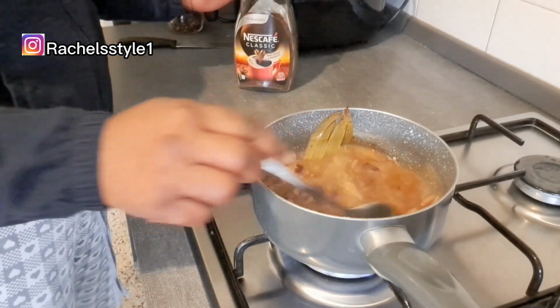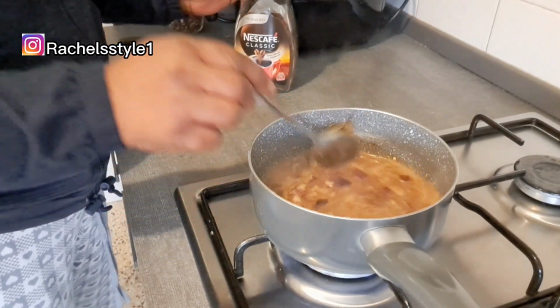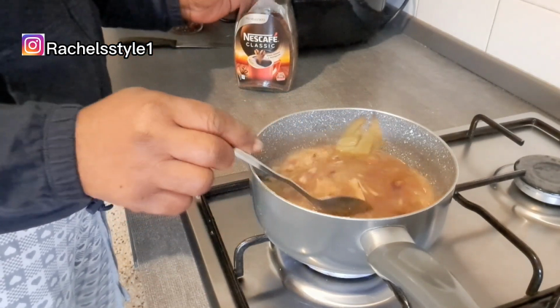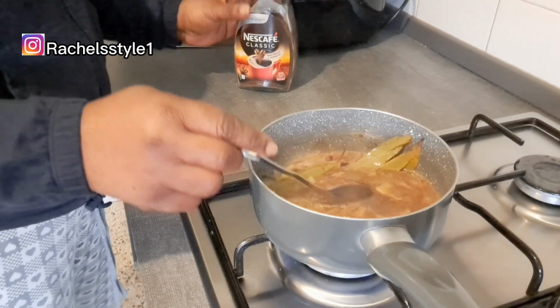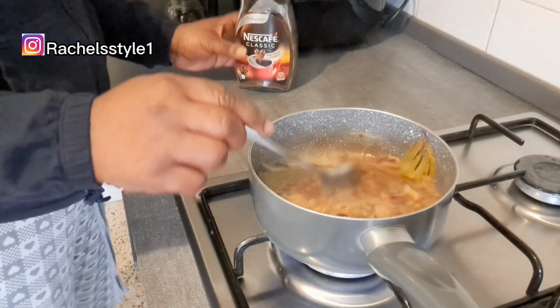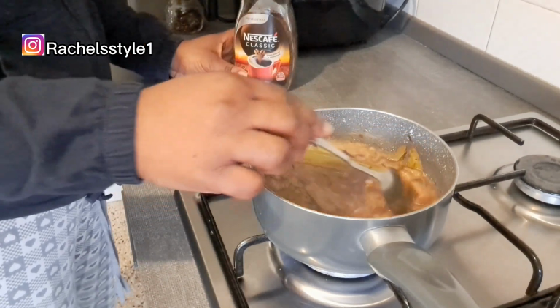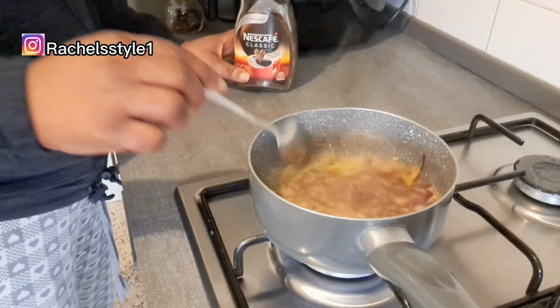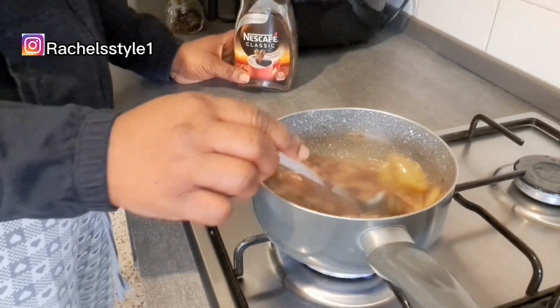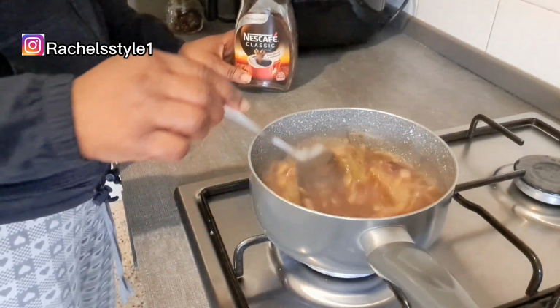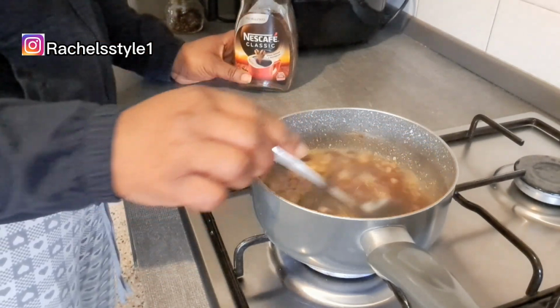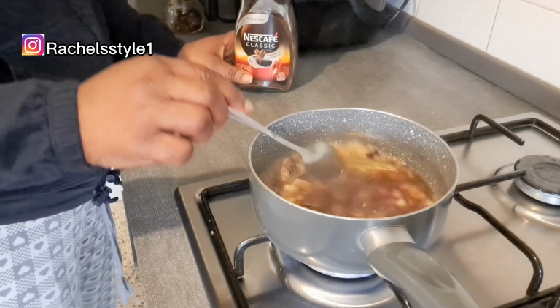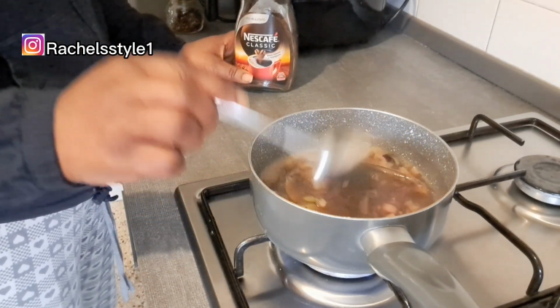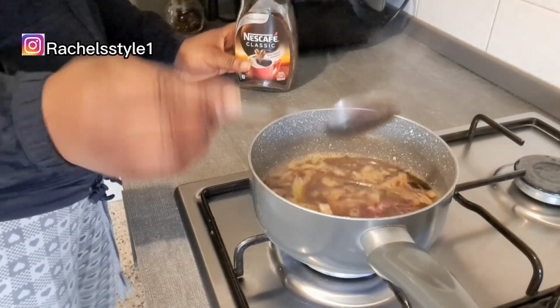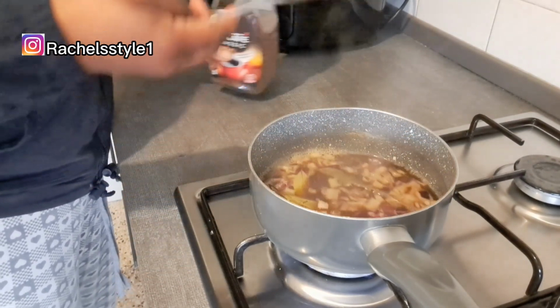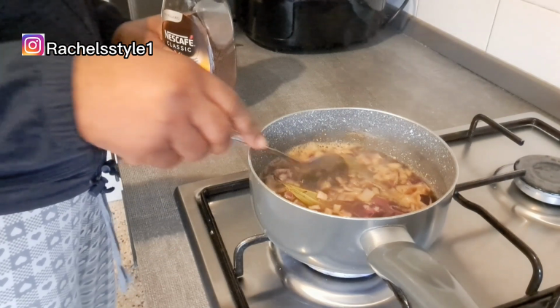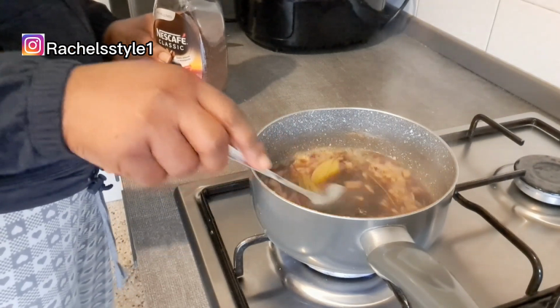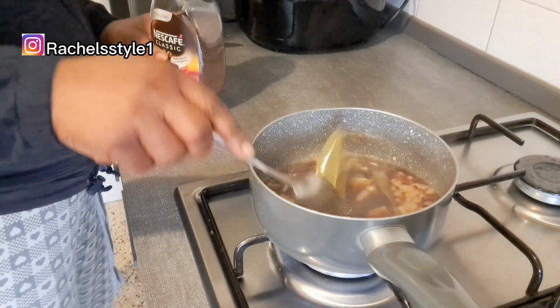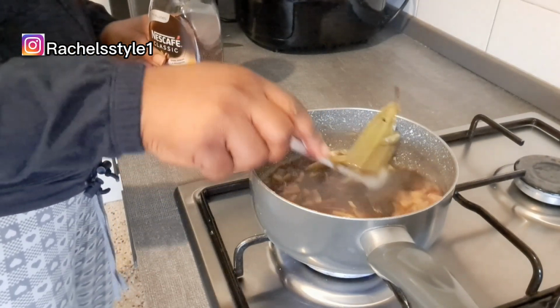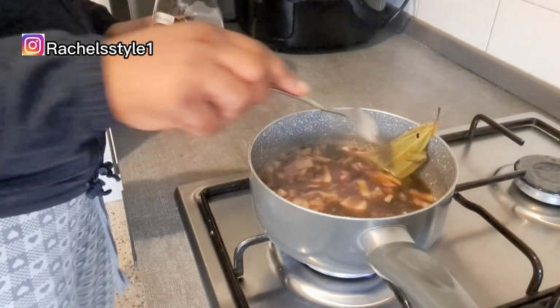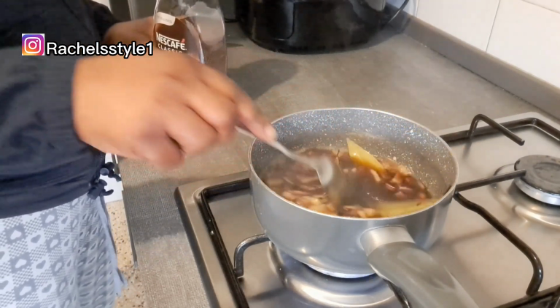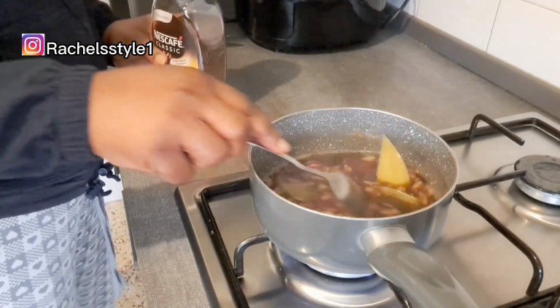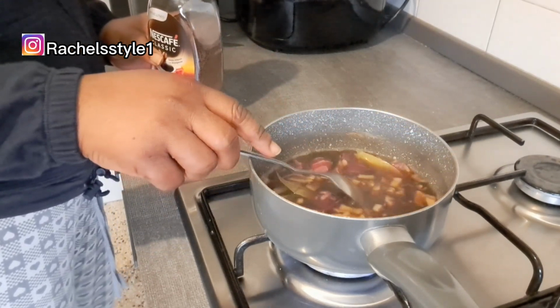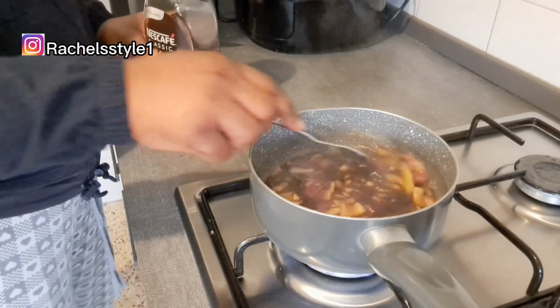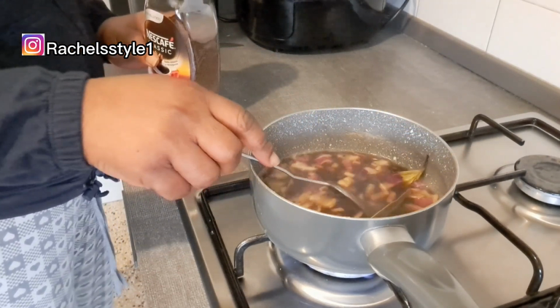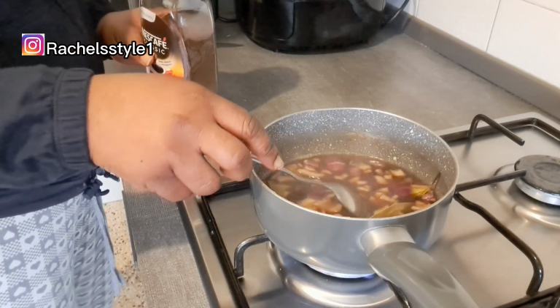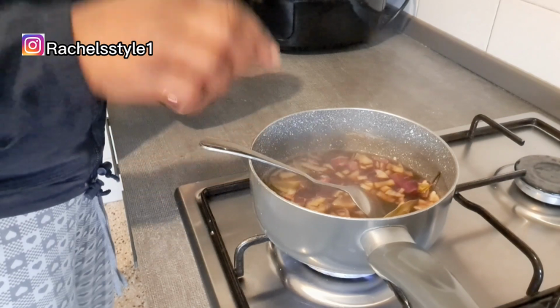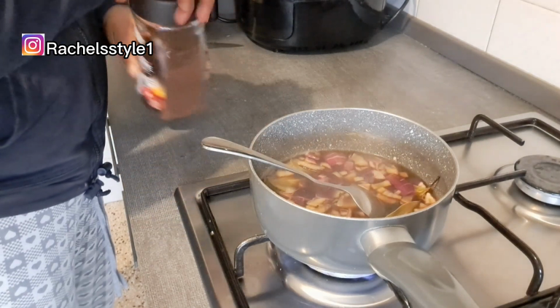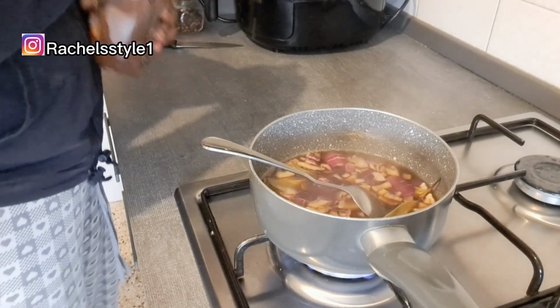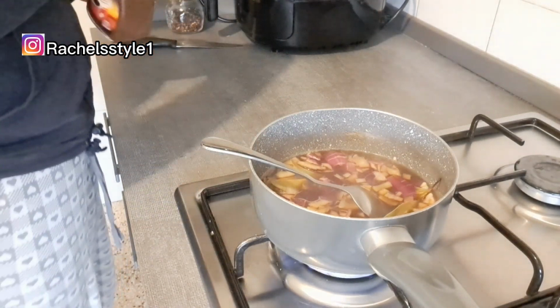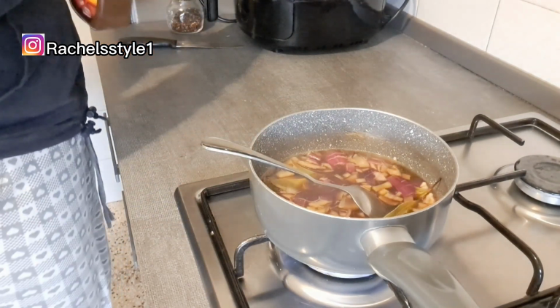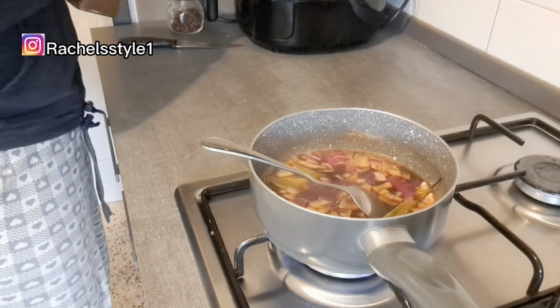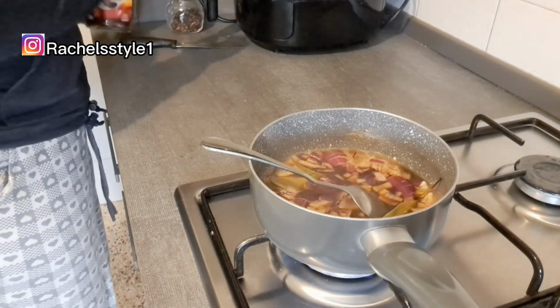I'm also going to be adding coffee. Coffee adds softness and shine to the hair, it acts like a natural dye, it detoxifies the scalp, and it detangles your hair. All four of these ingredients are very good for hair growth and have a lot of benefits.